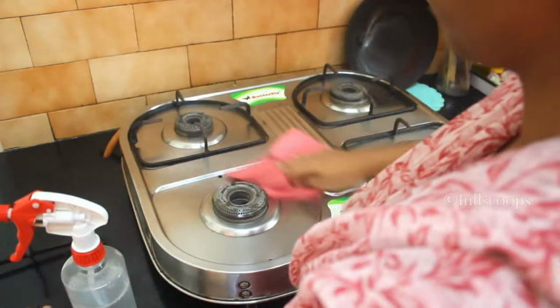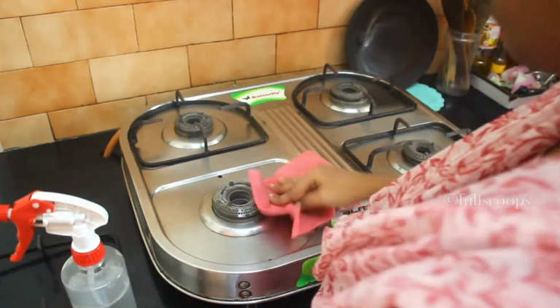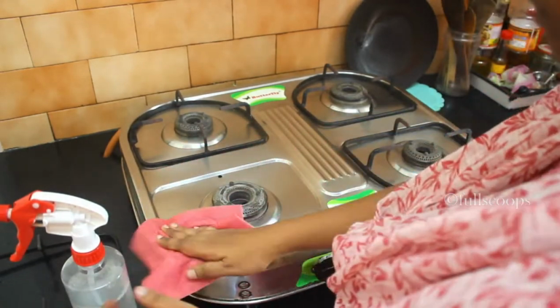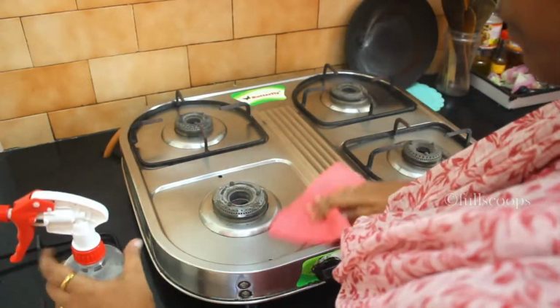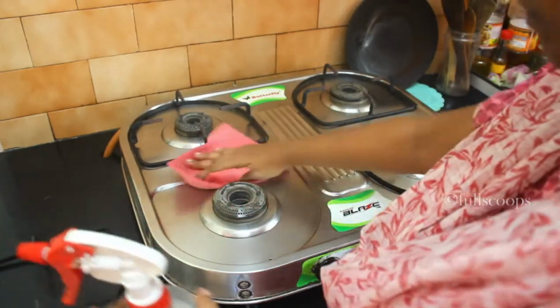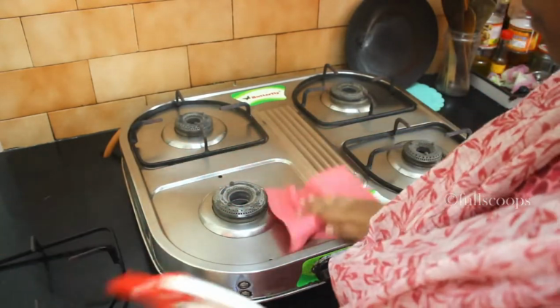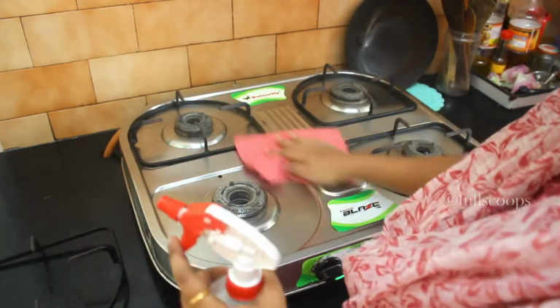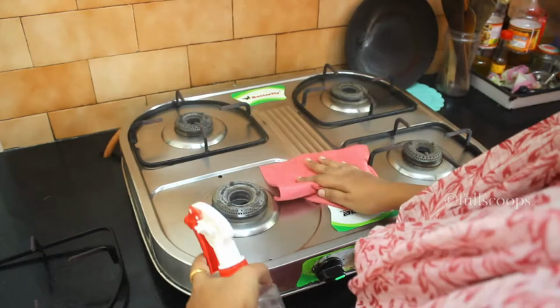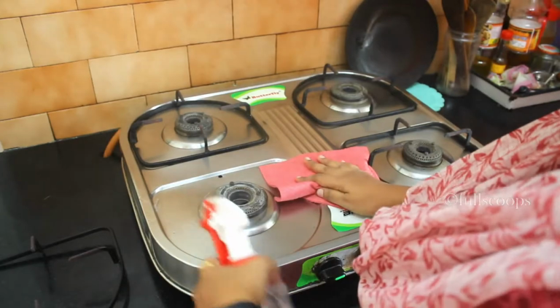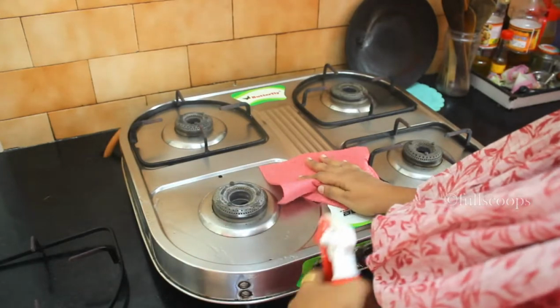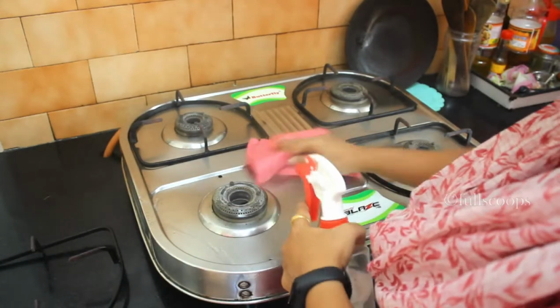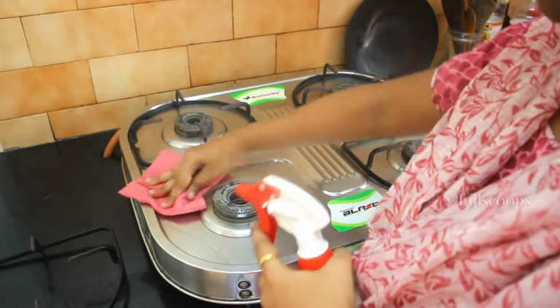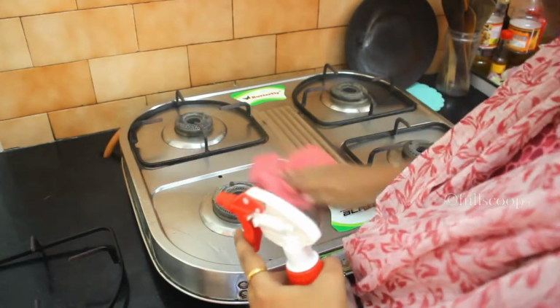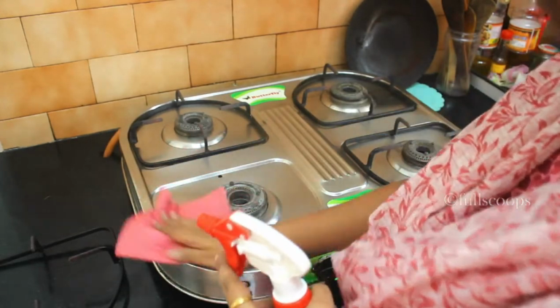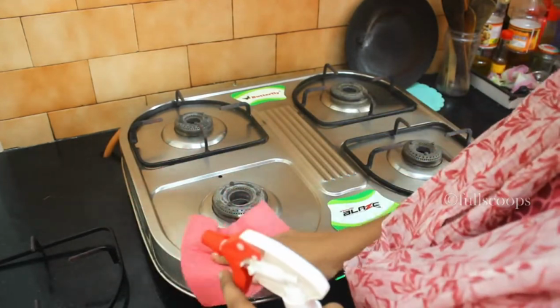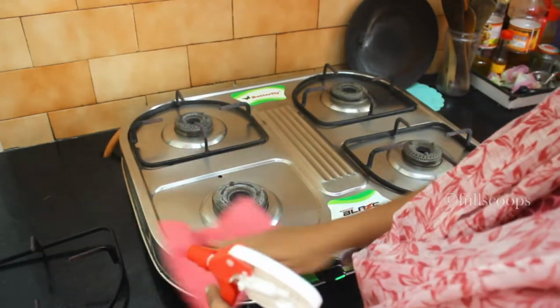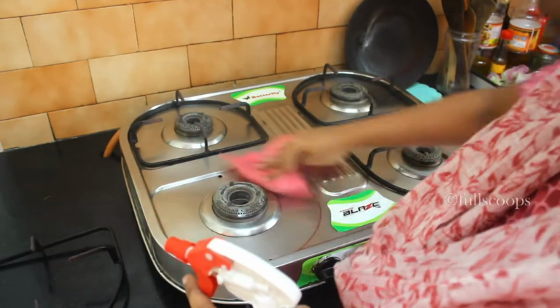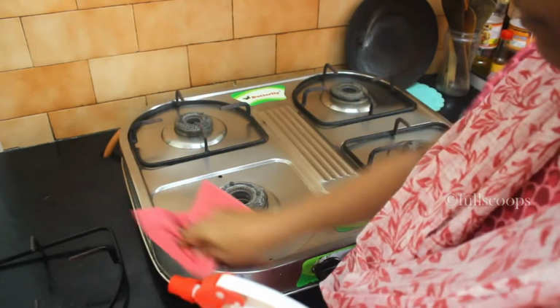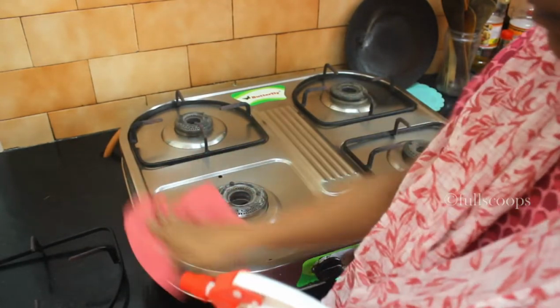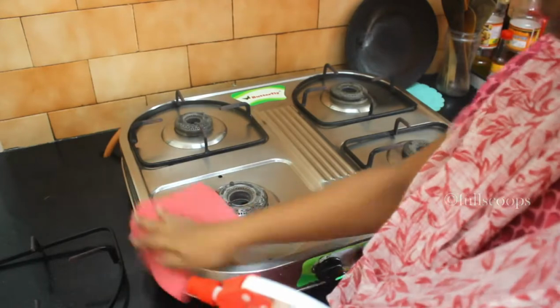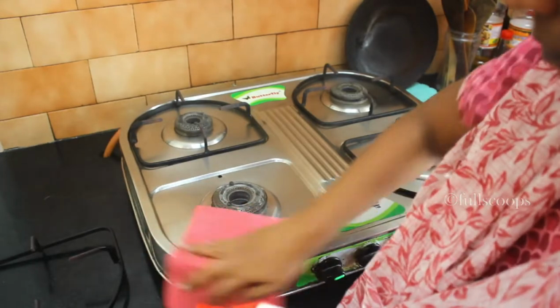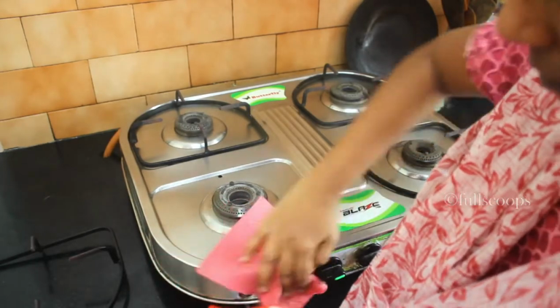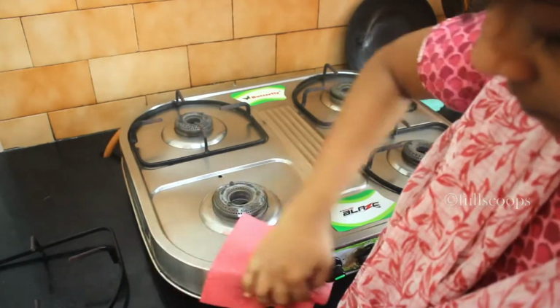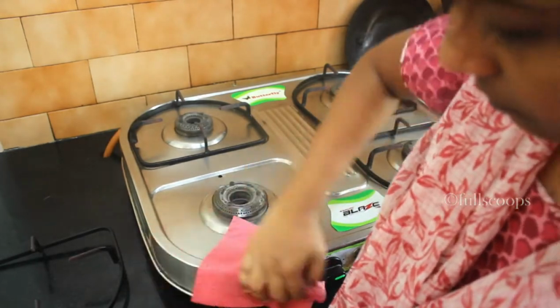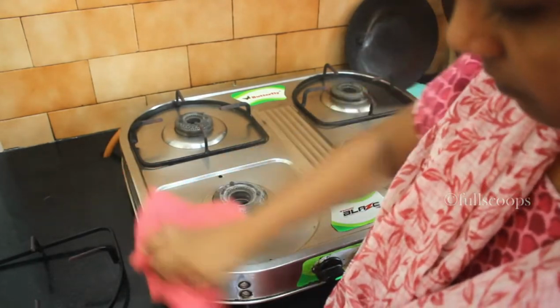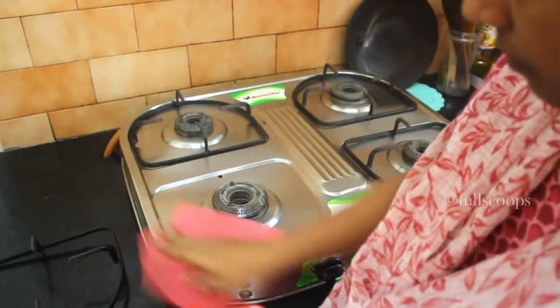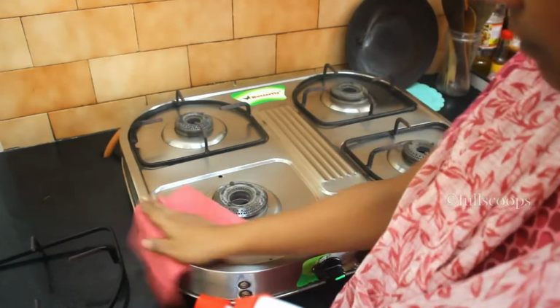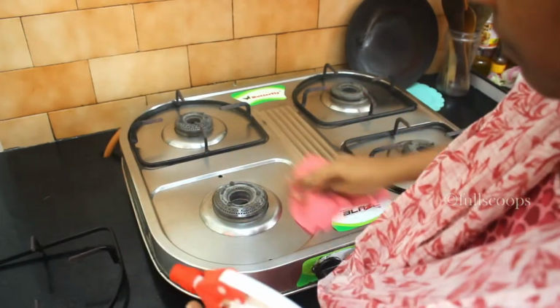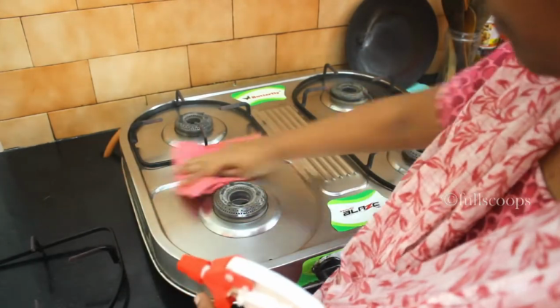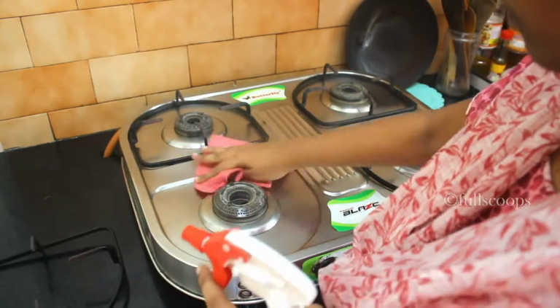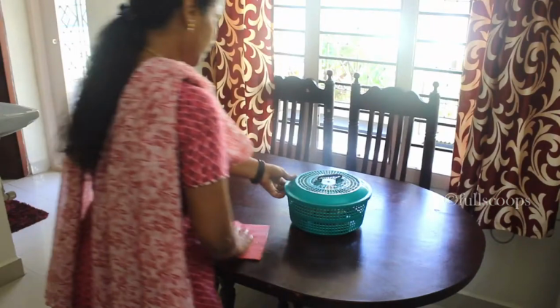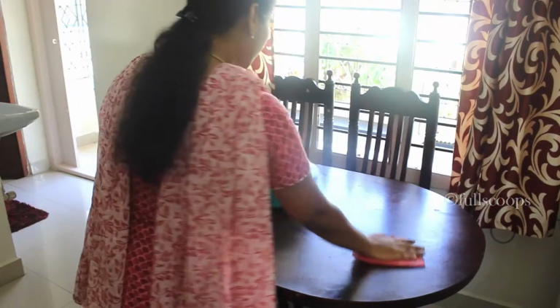You can also use it to clean your gas stove. Every day after I finish cooking, I spray this all over the gas stove and clean it thoroughly, and the dirt goes away very quickly. So it's very useful.